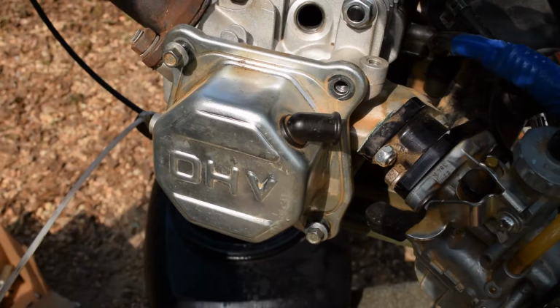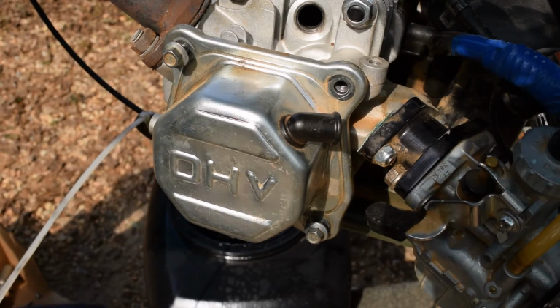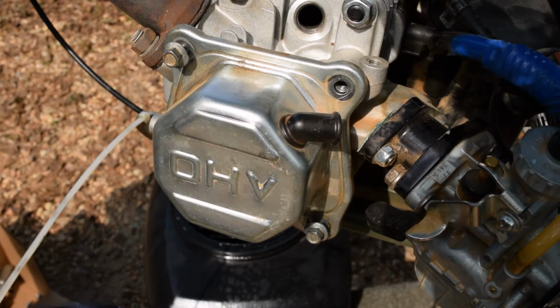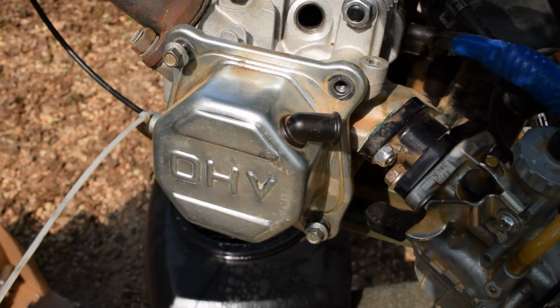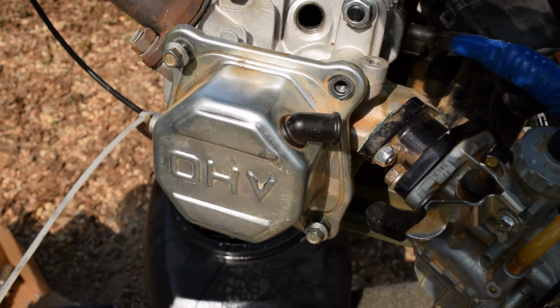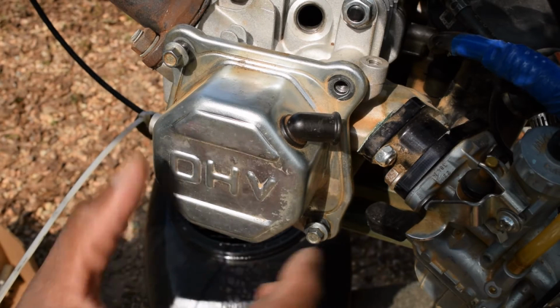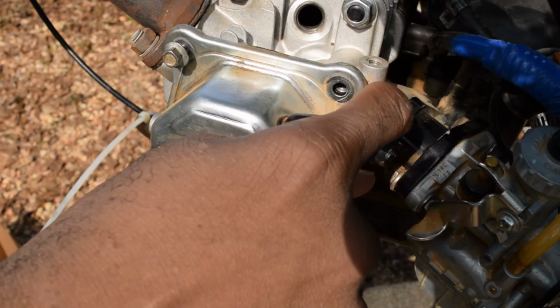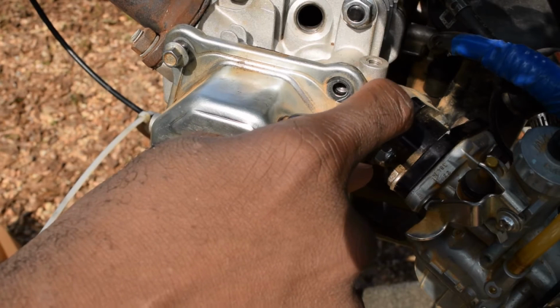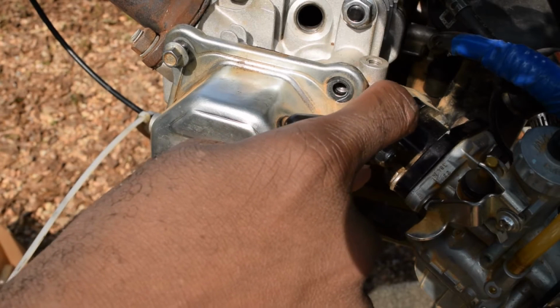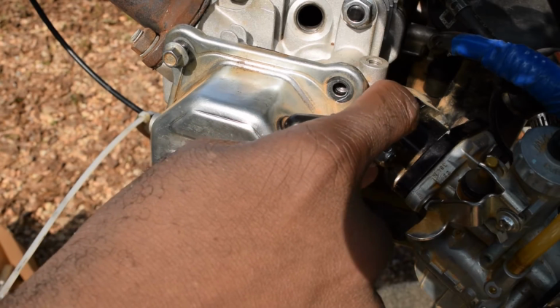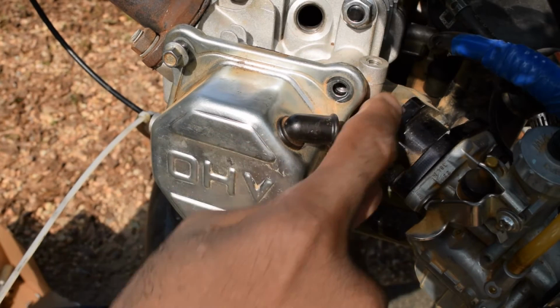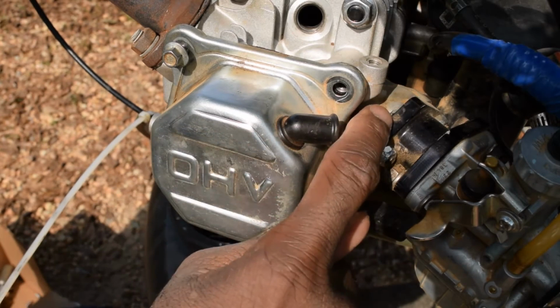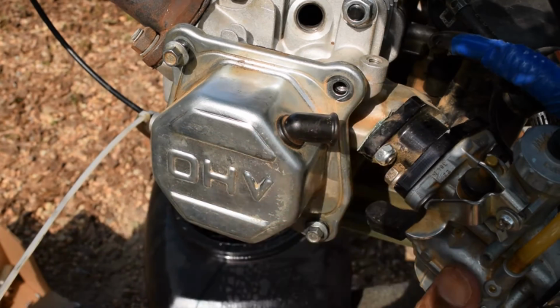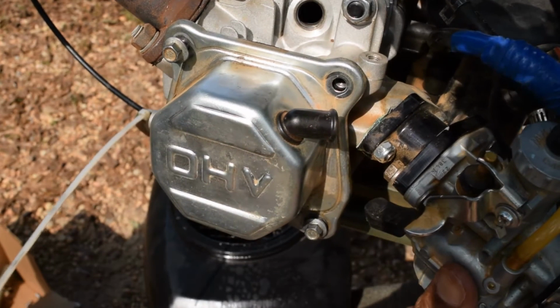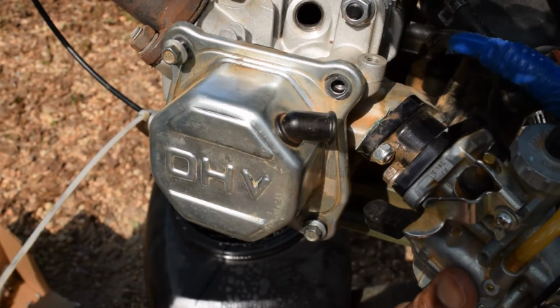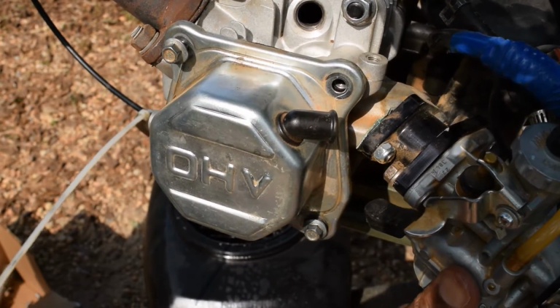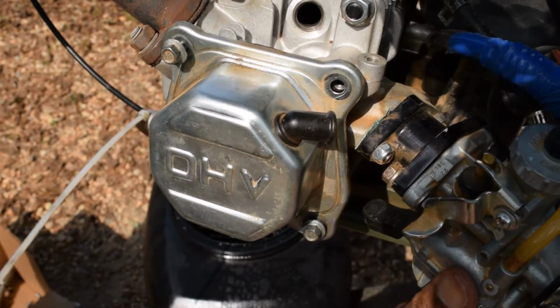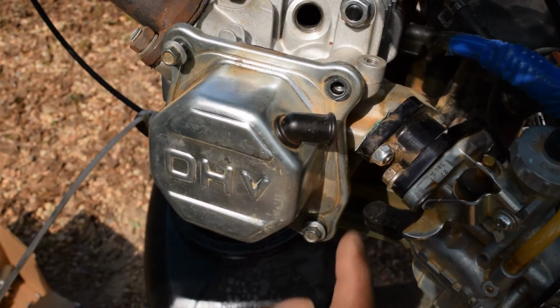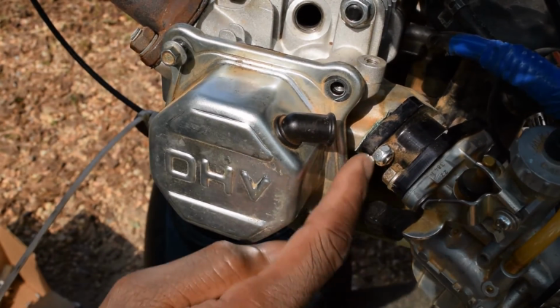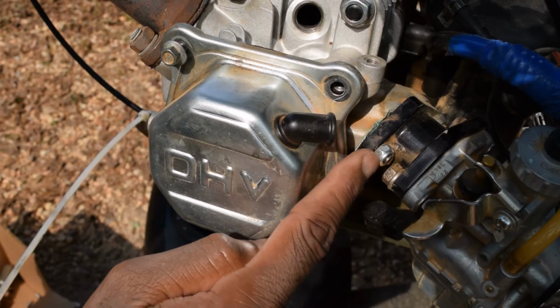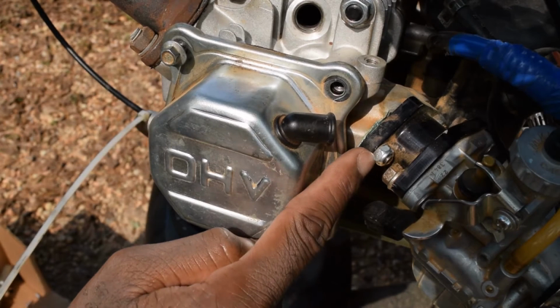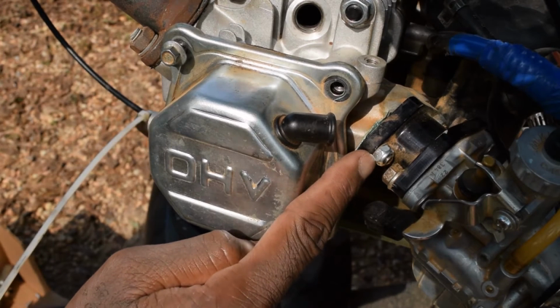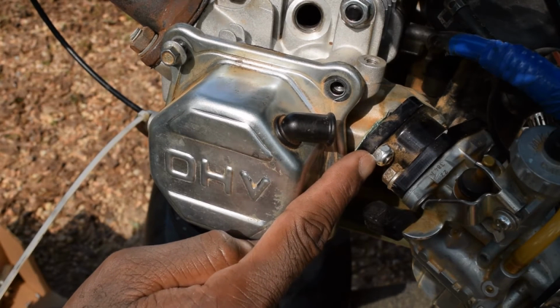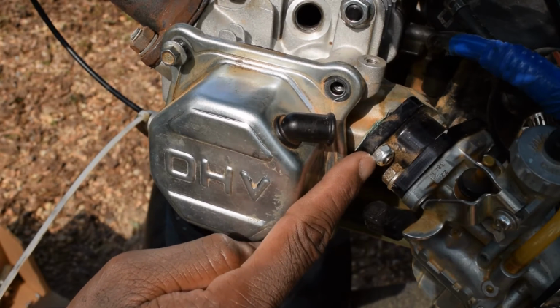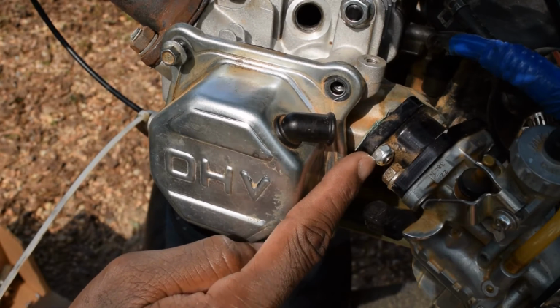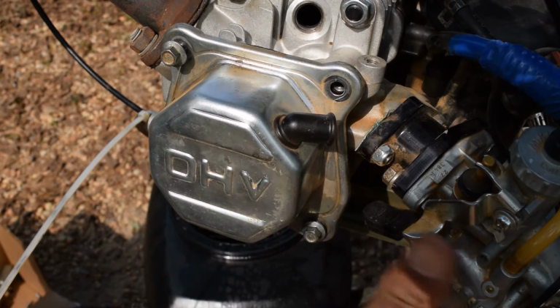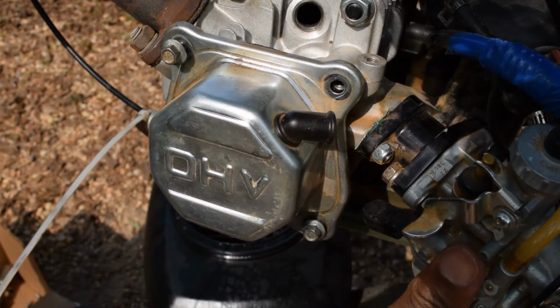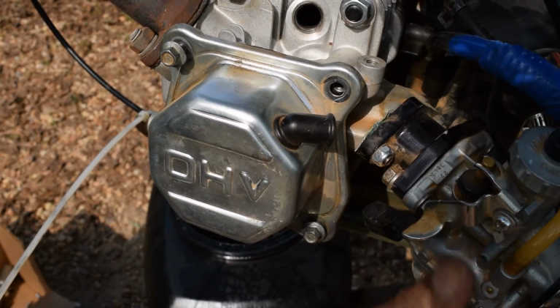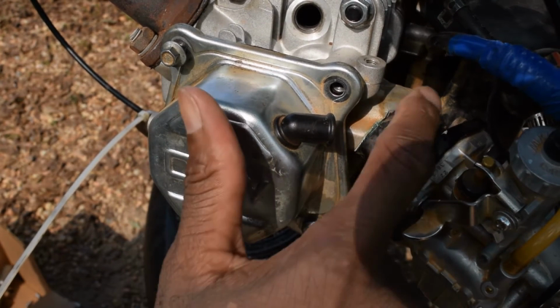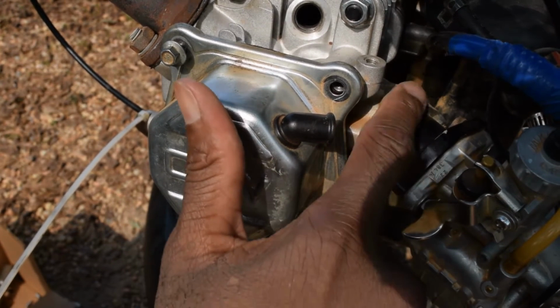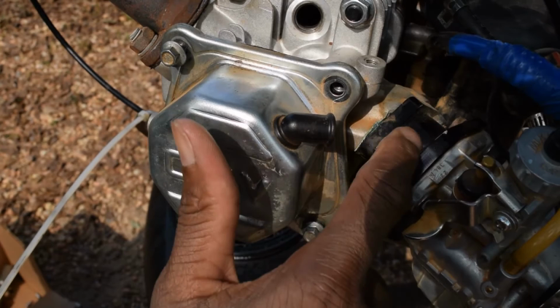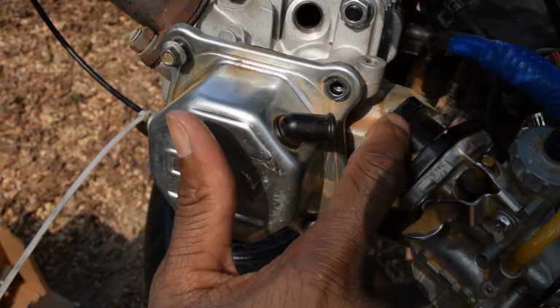One major problem we're having — this thing continues to suck gaskets. The carburetor is rock solid. I replaced these bolts with nylon lock nuts. It is not coming loose, yet we're still sucking gaskets.